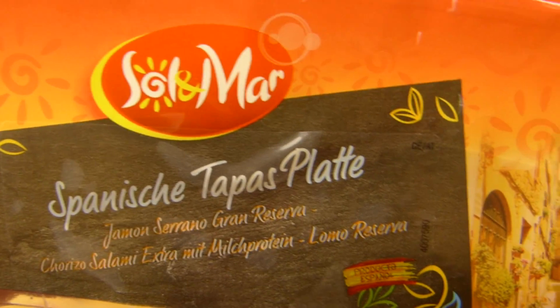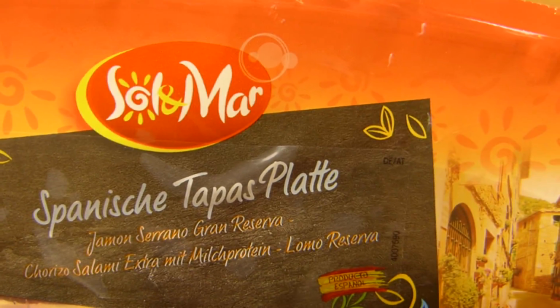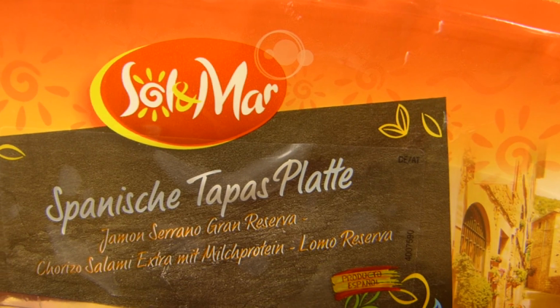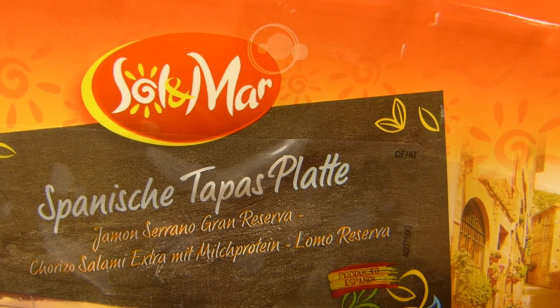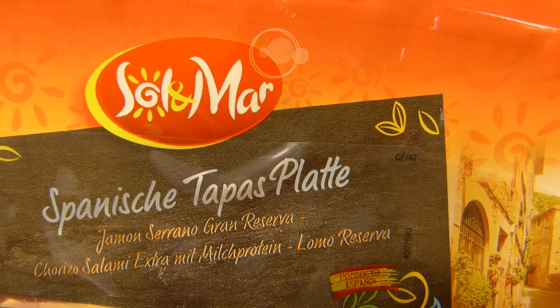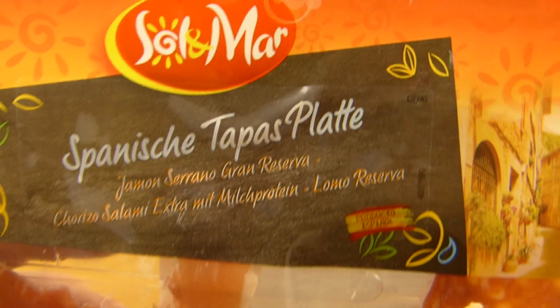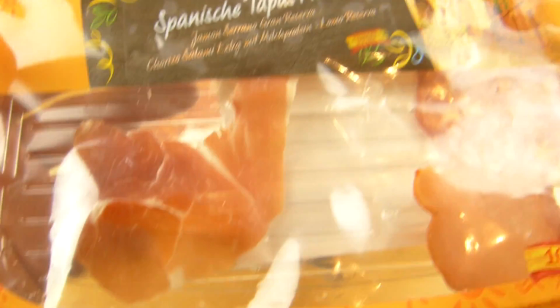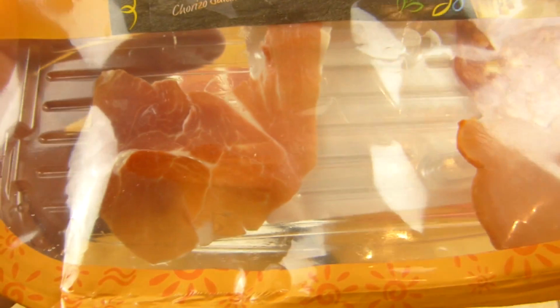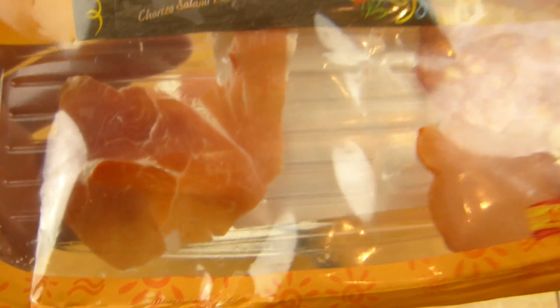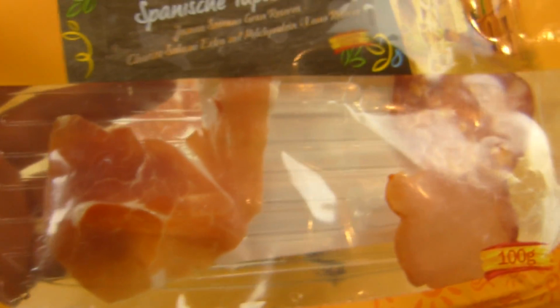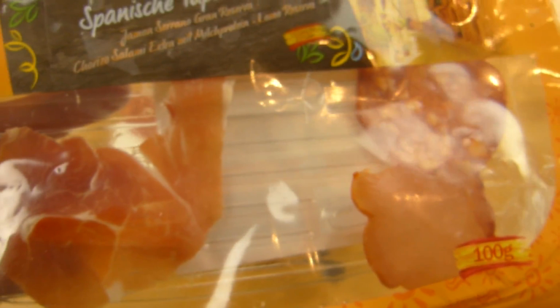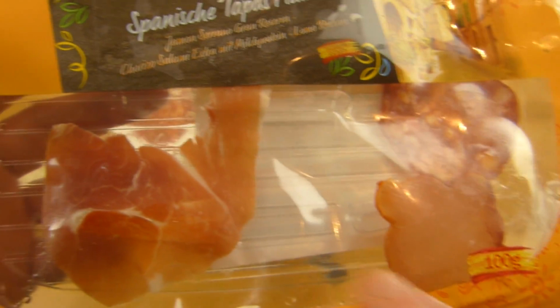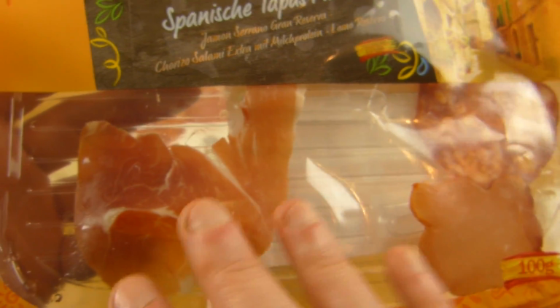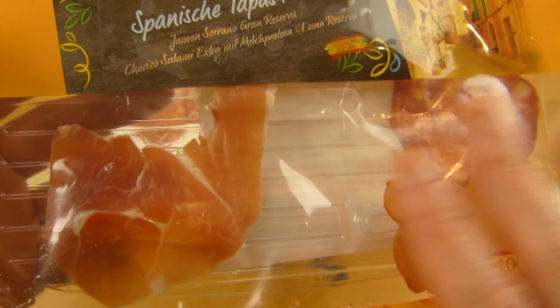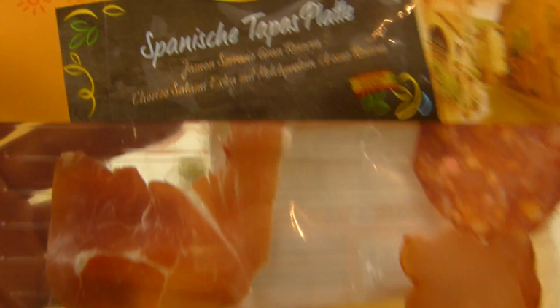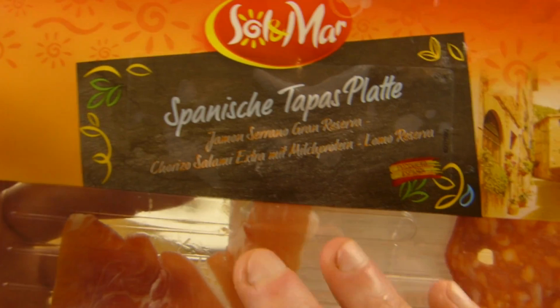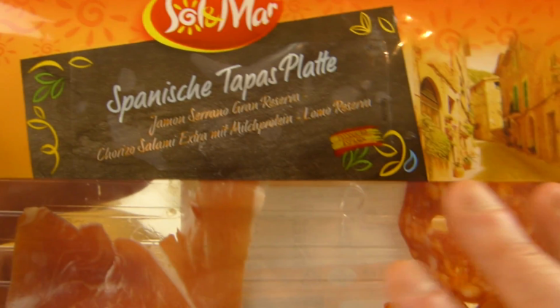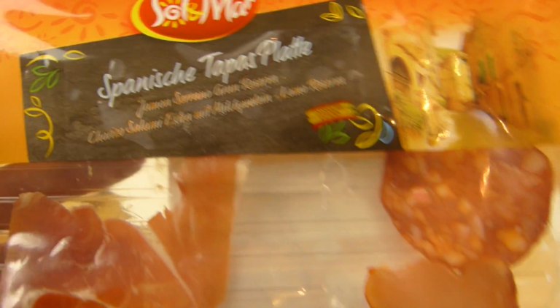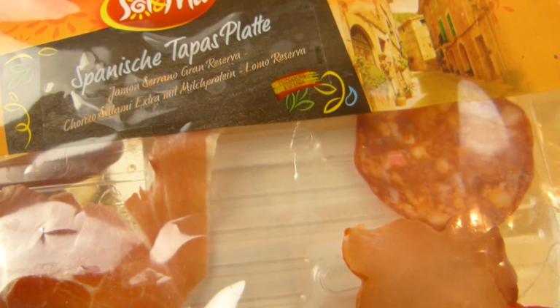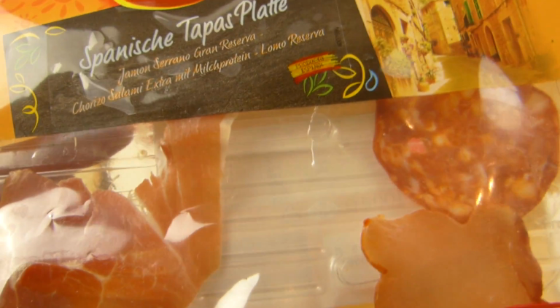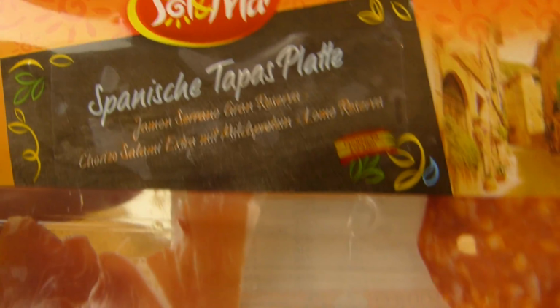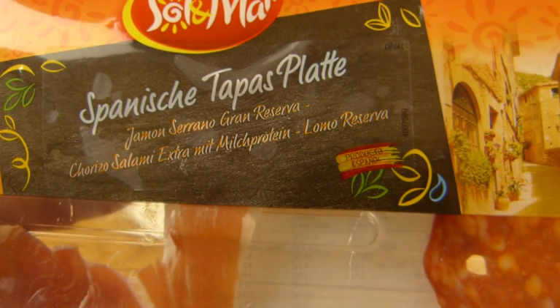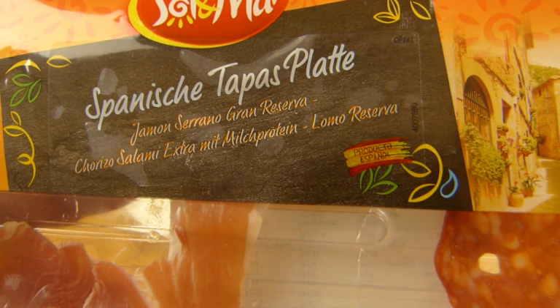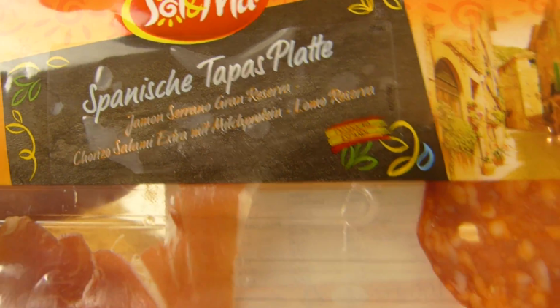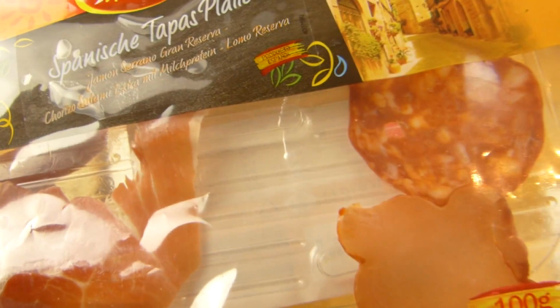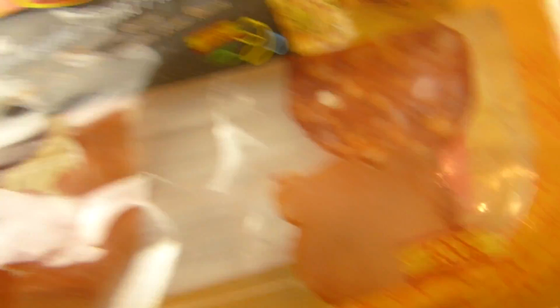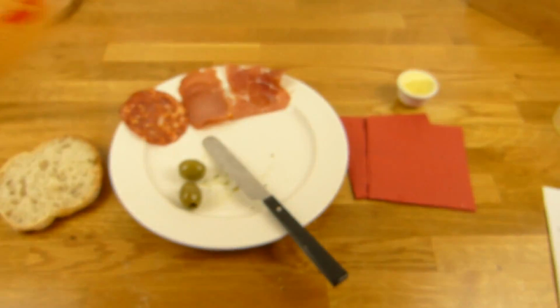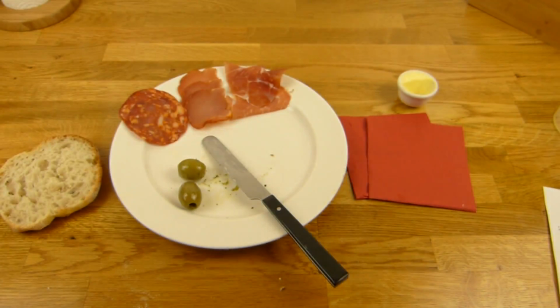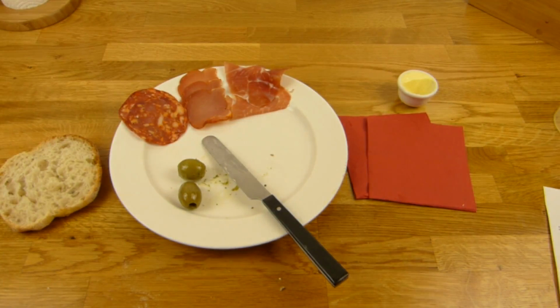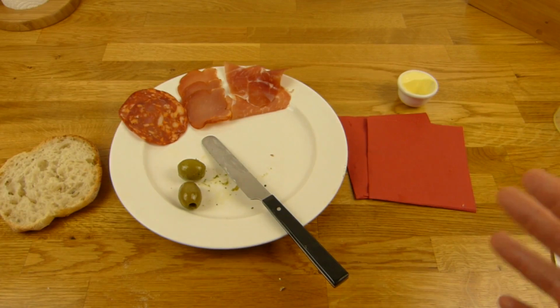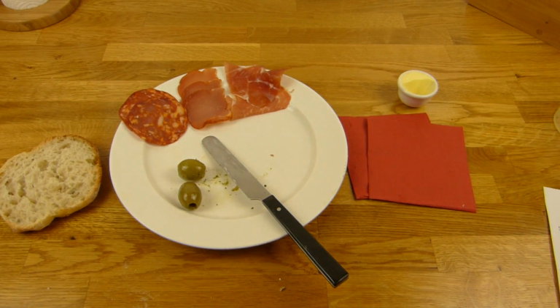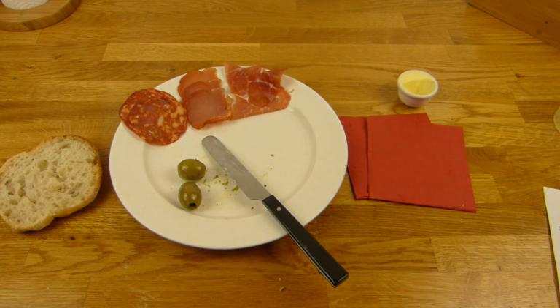Die haben eigentlich ganz schöne, schicke Sachen. Ich dachte, so eine Platte ist ganz gut, denn es sind ja unterschiedliche Sachen. Drei Sachen in so einer Platte, und trotzdem nur 100 Gramm — das finde ich sehr gut. Für eine Portion könnten sogar zwei davon essen.